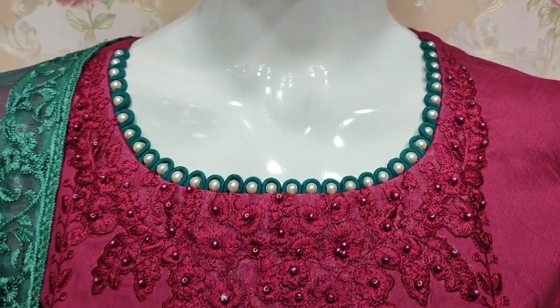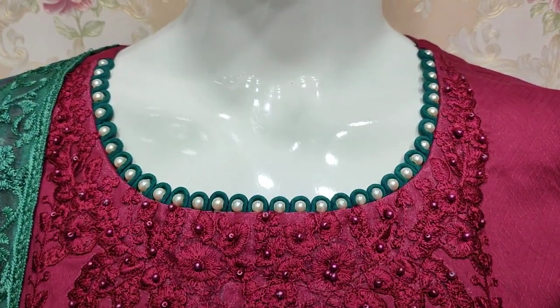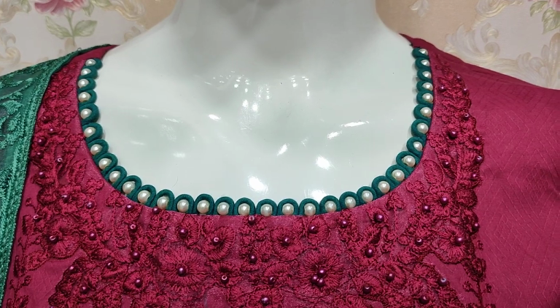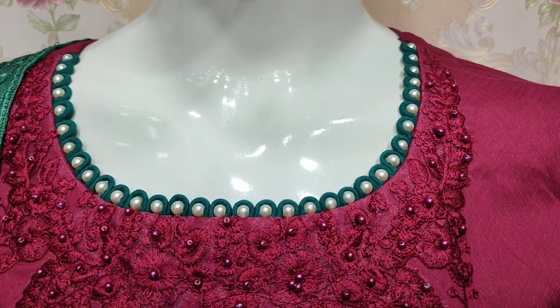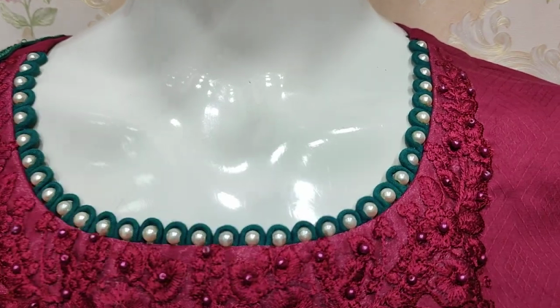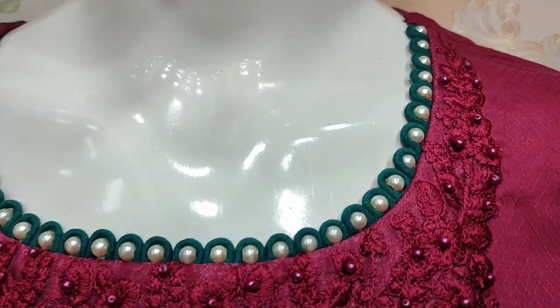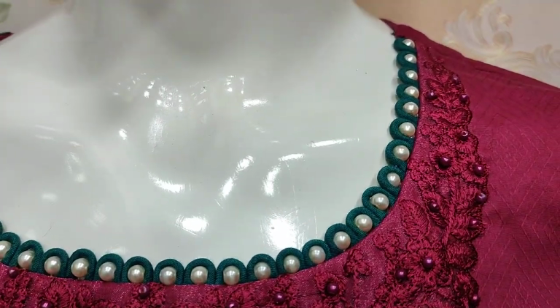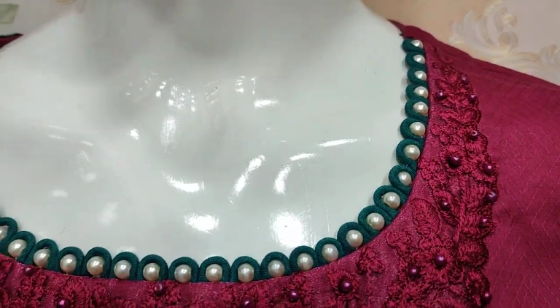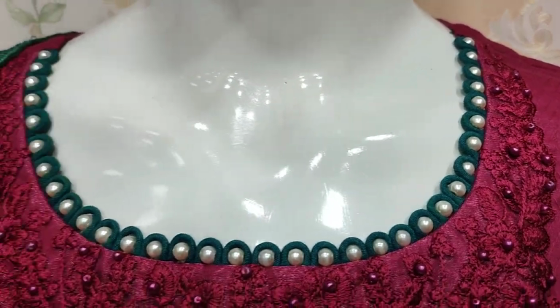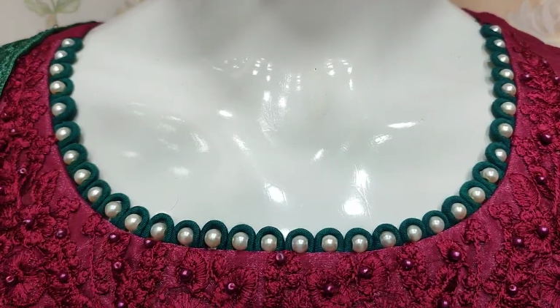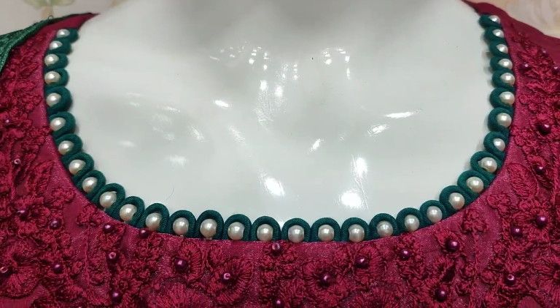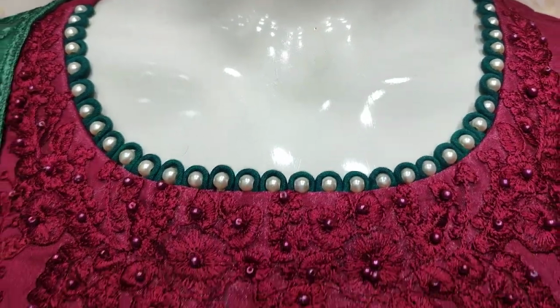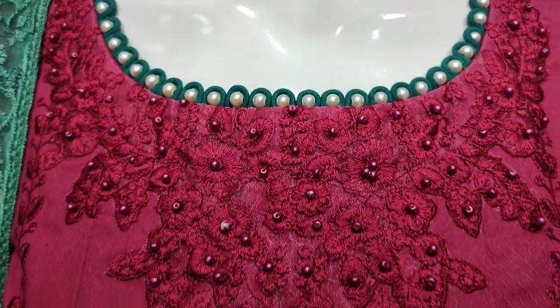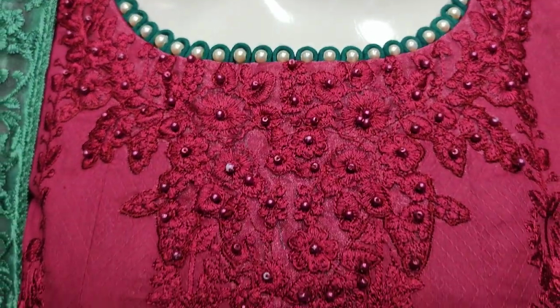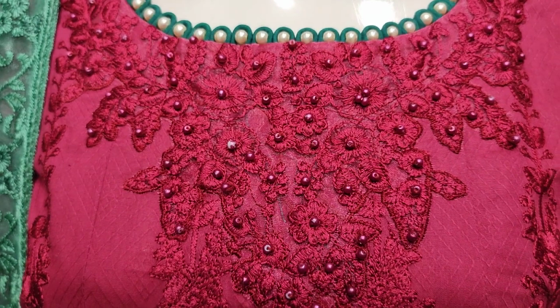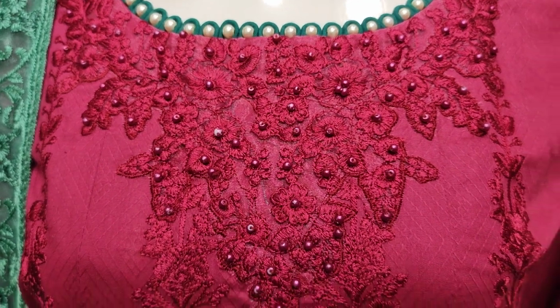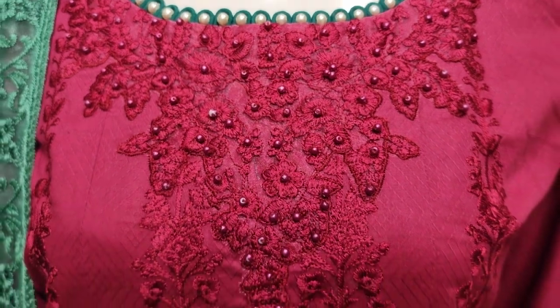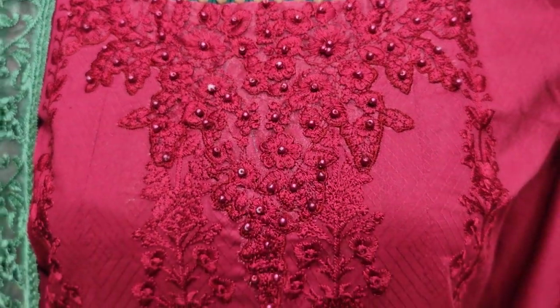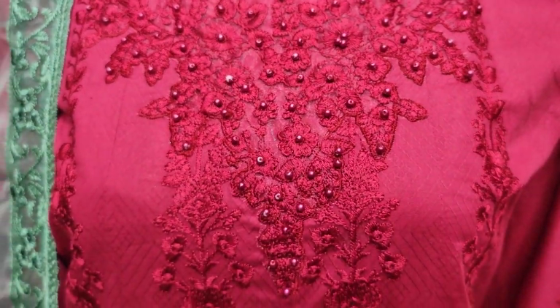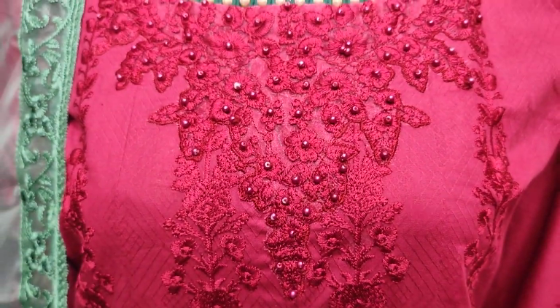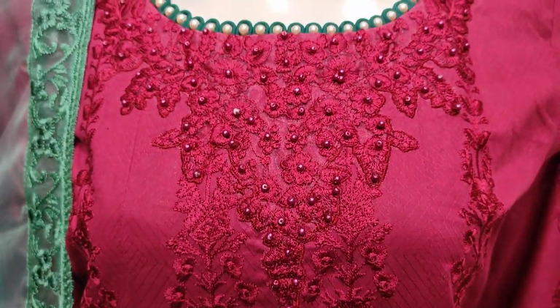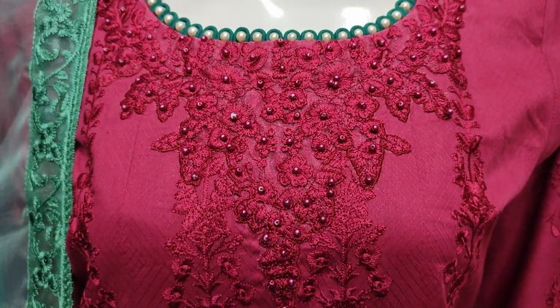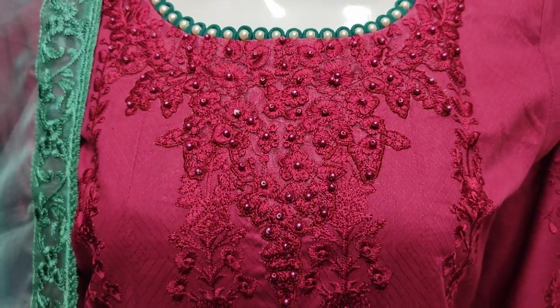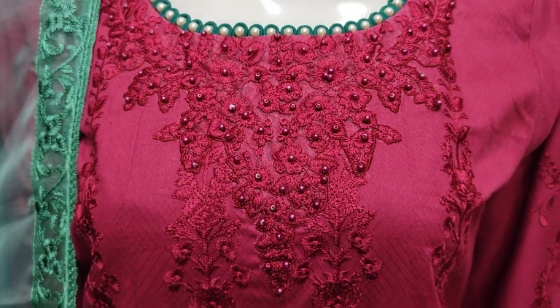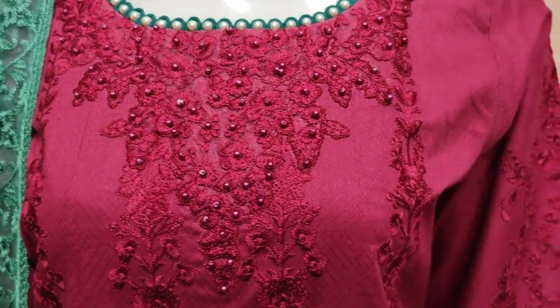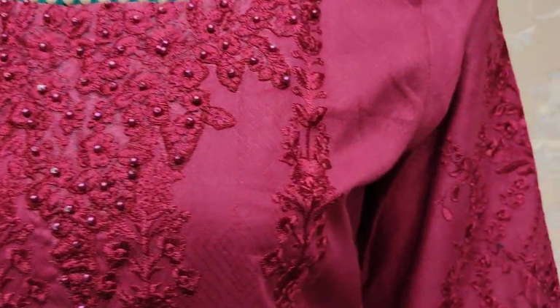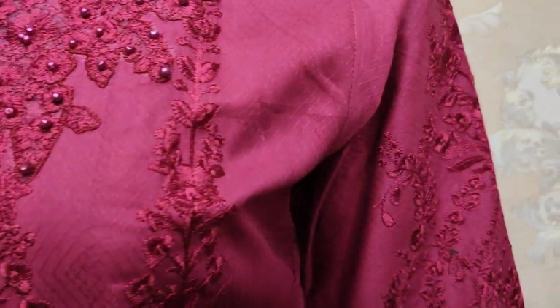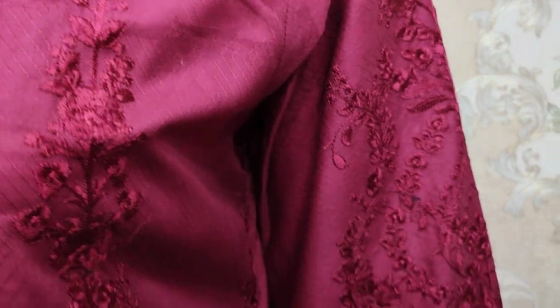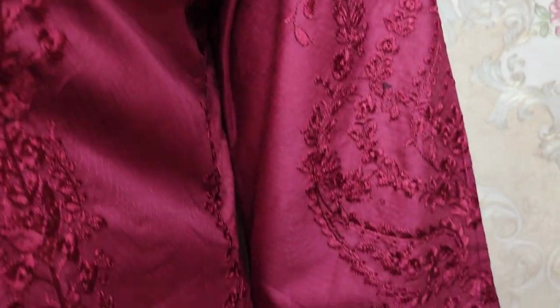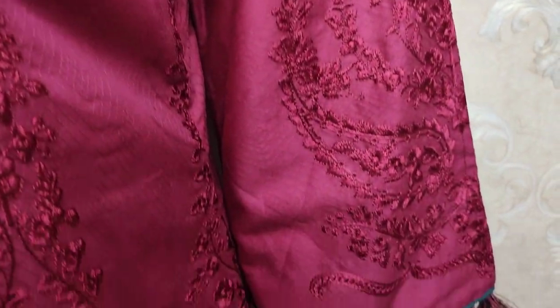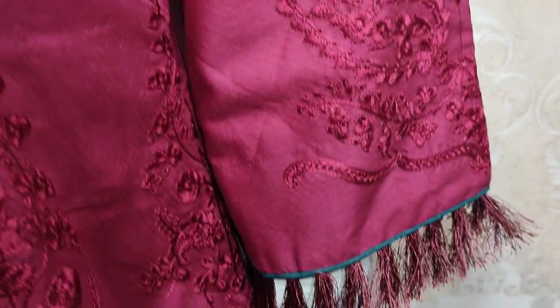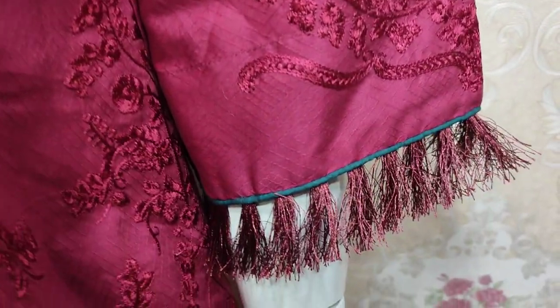This is stitching style. Embroider neck with handwork touching. Maroon color. This is embroidered sleeves.